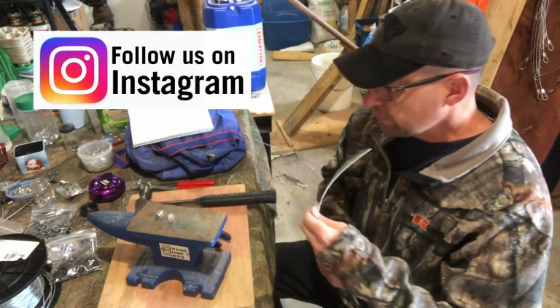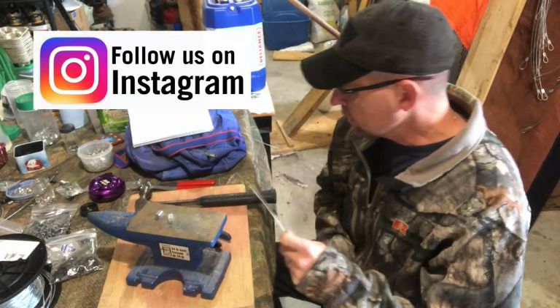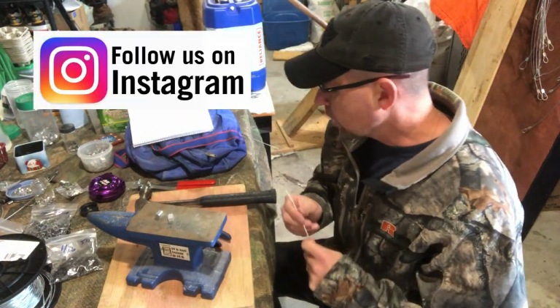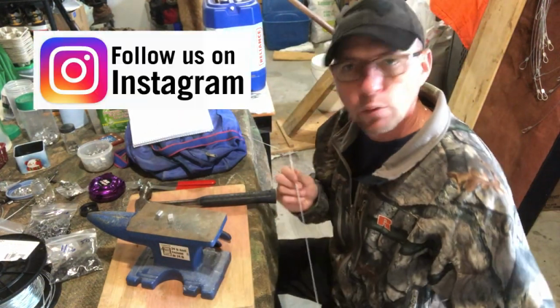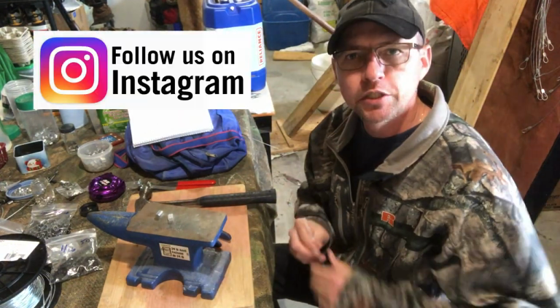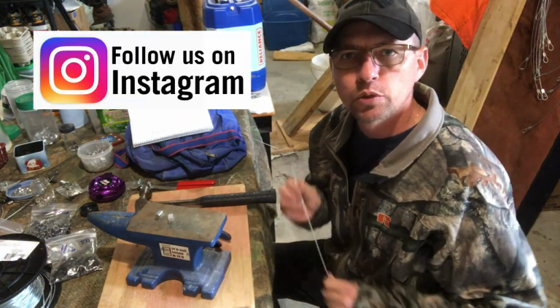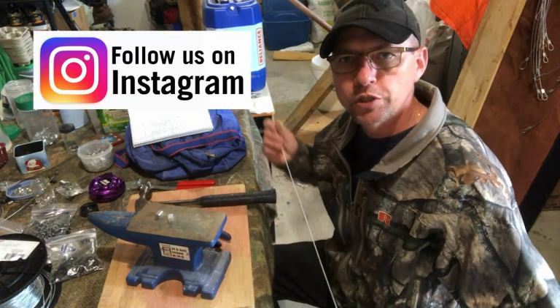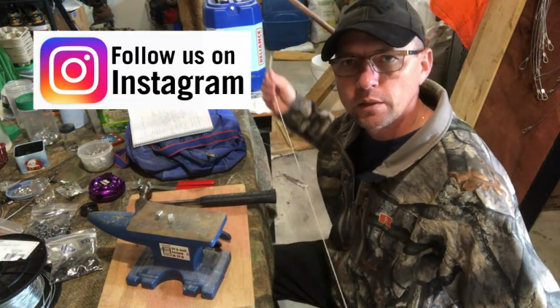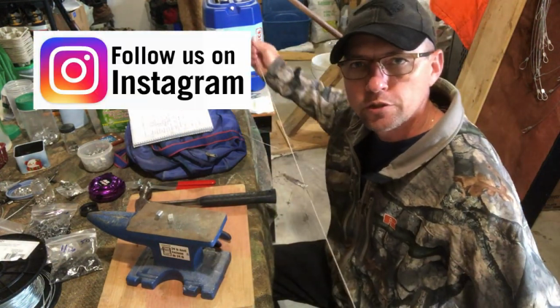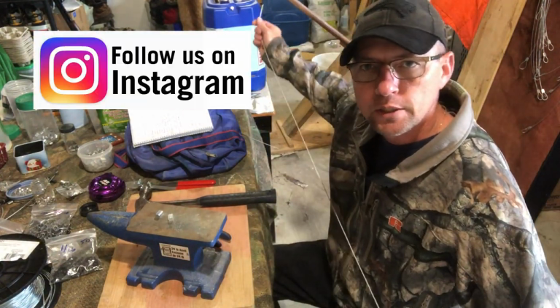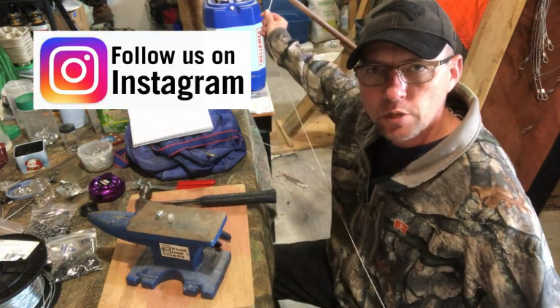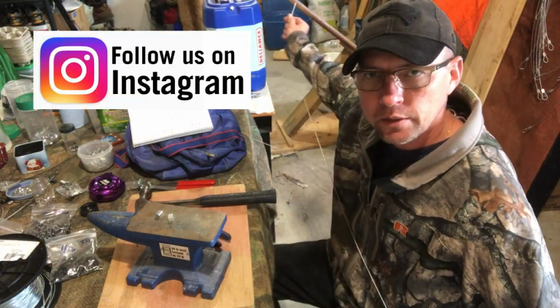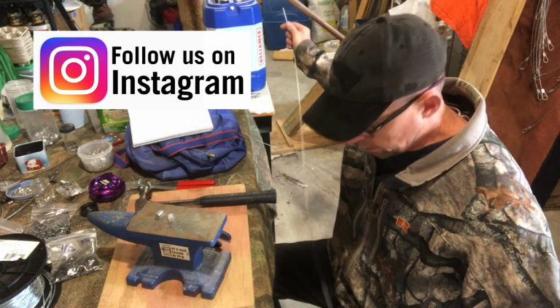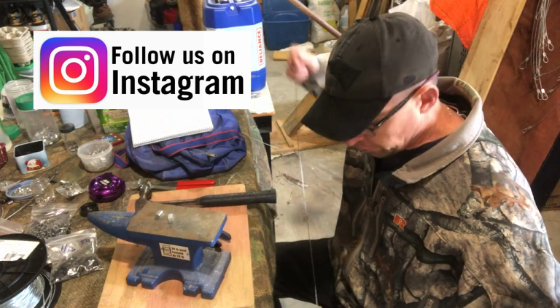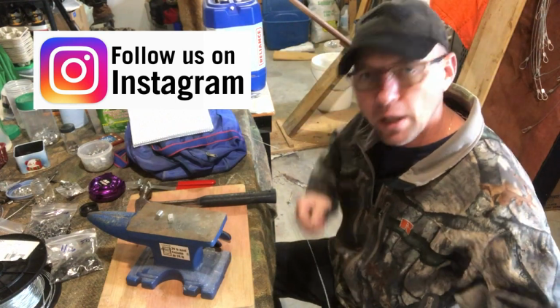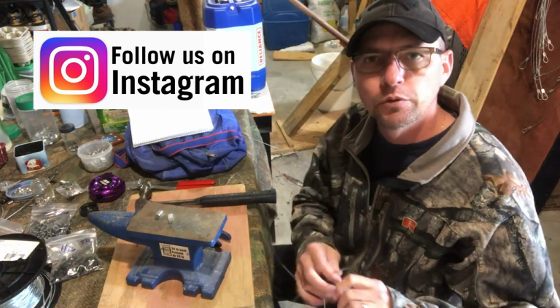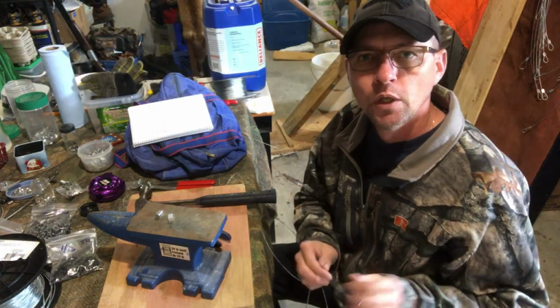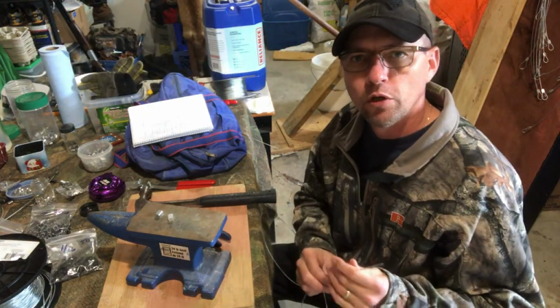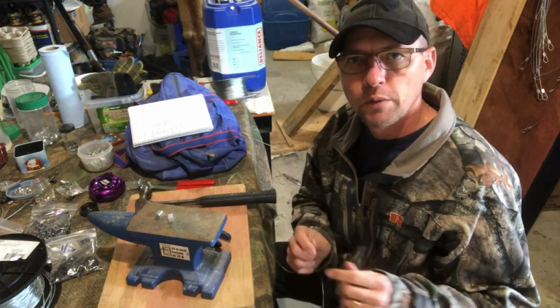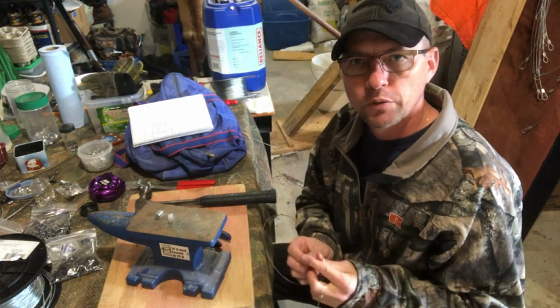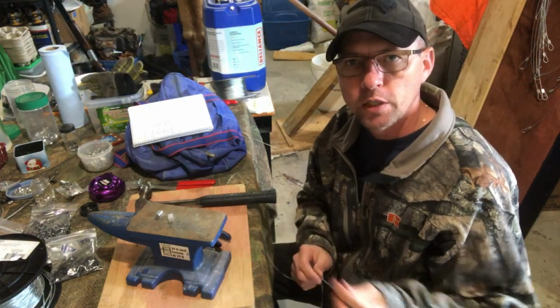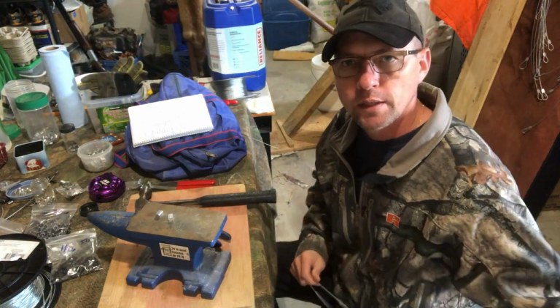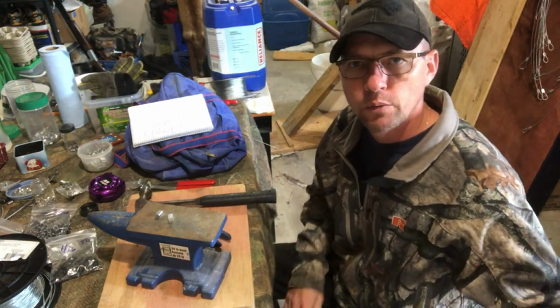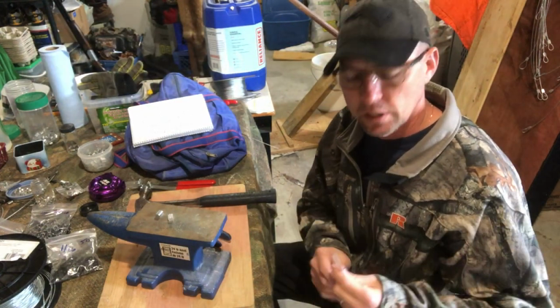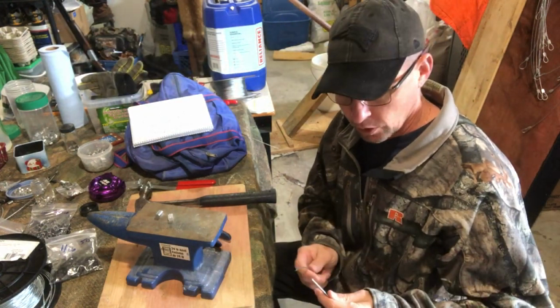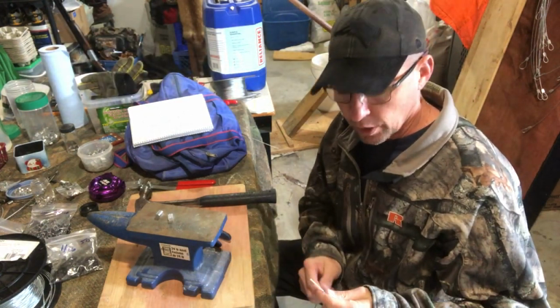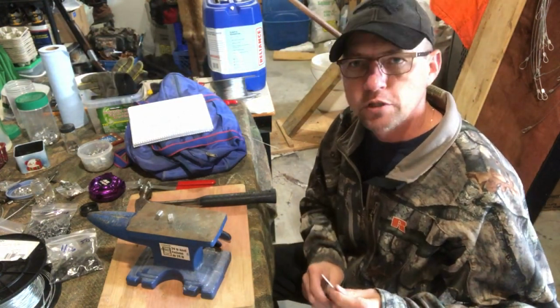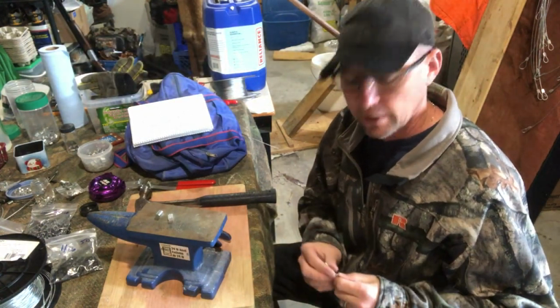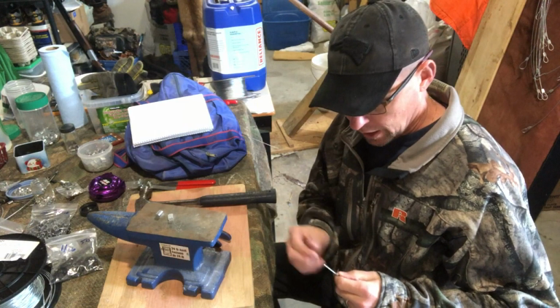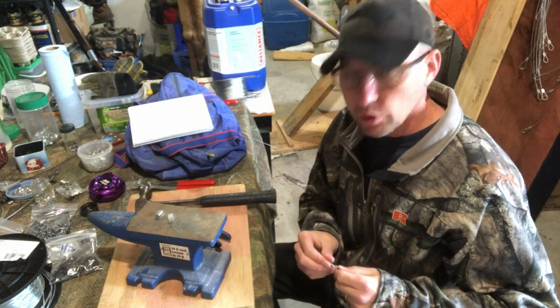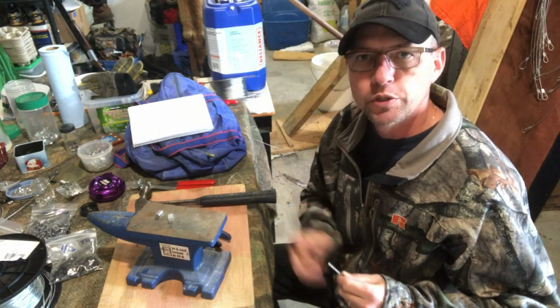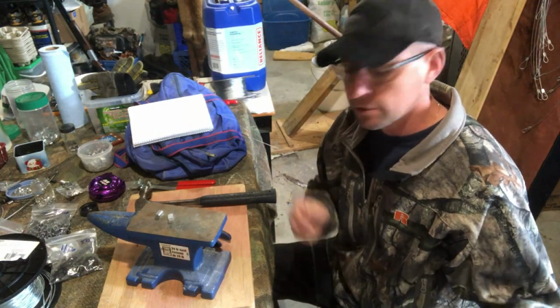If you haven't yet subscribed to the MBWildman channel, we sure would appreciate it. Go ahead and hit that subscribe button and turn on that bell if you want to be notified when we upload new content, so you won't miss any videos.